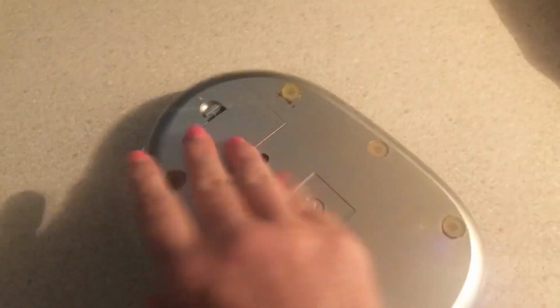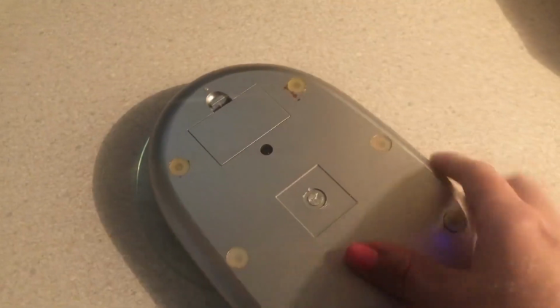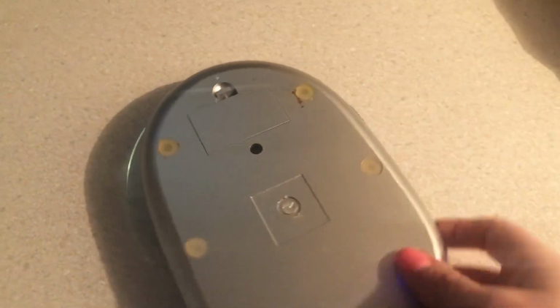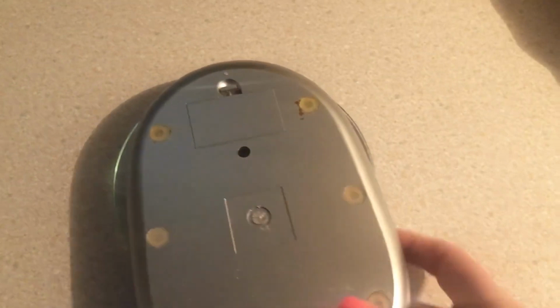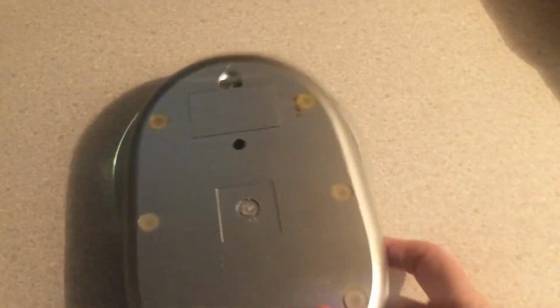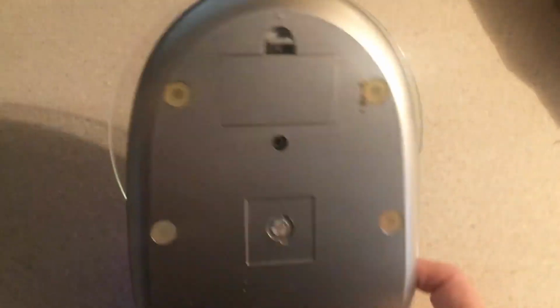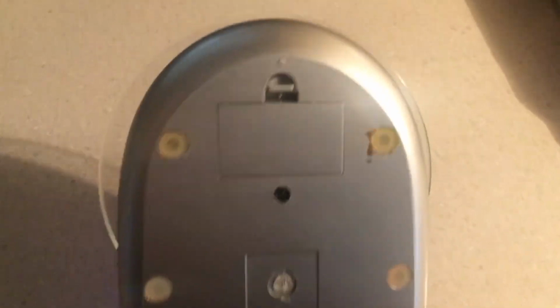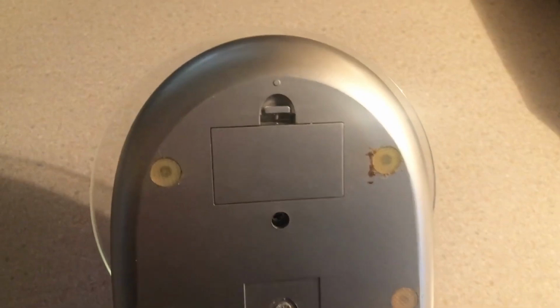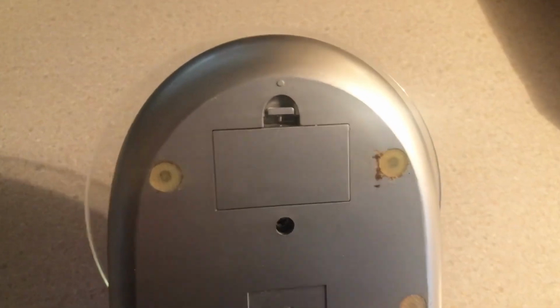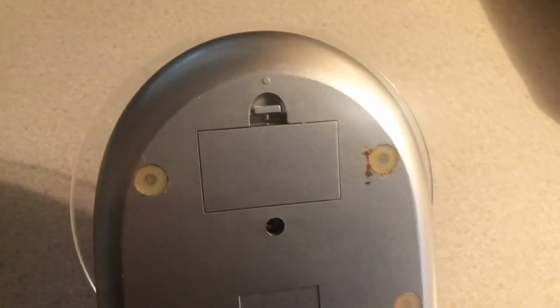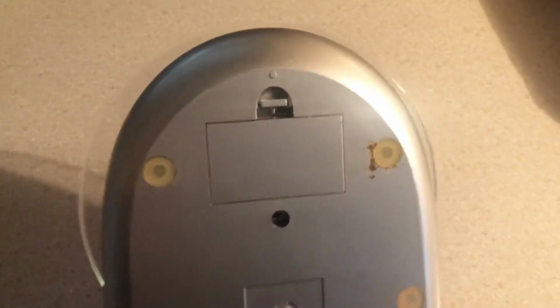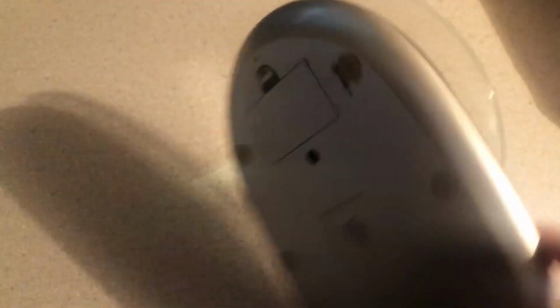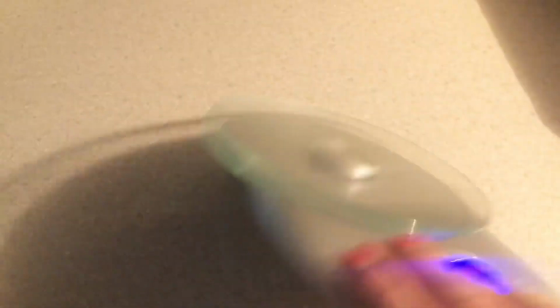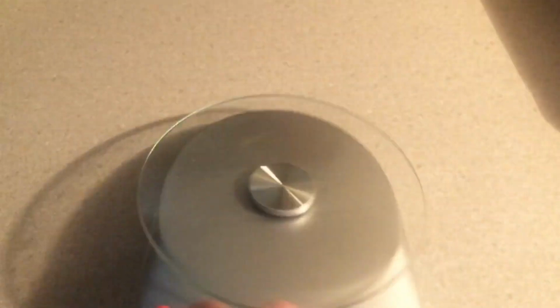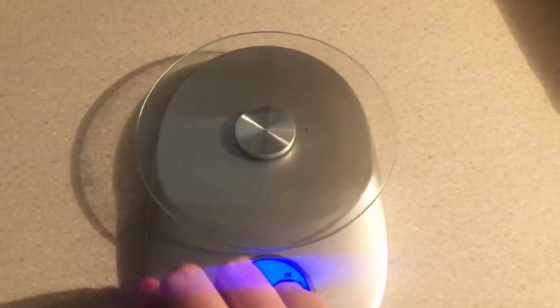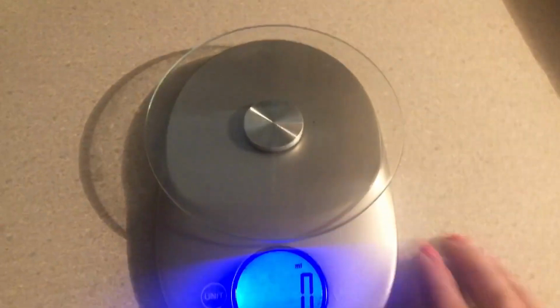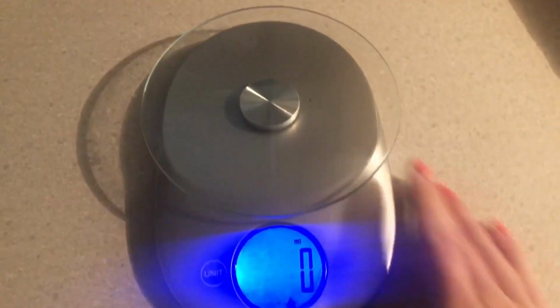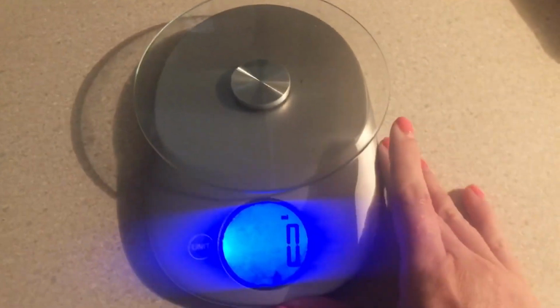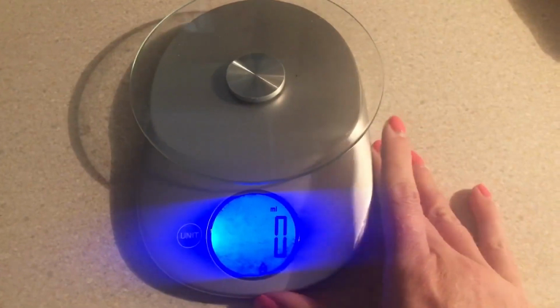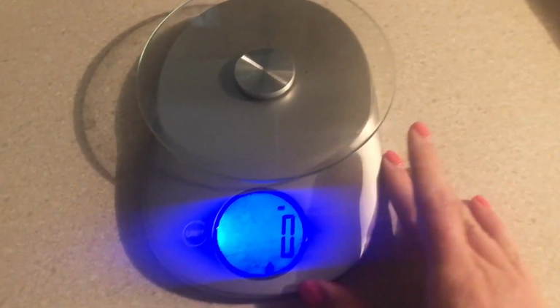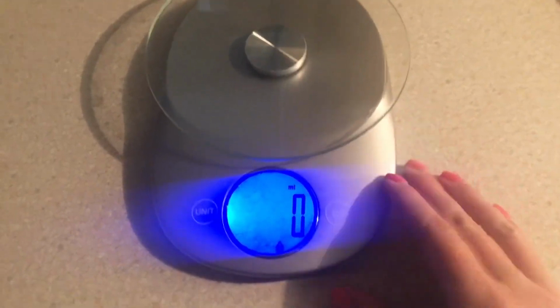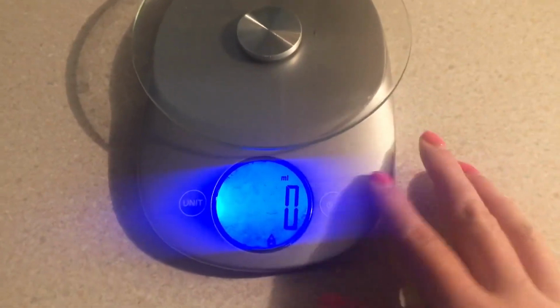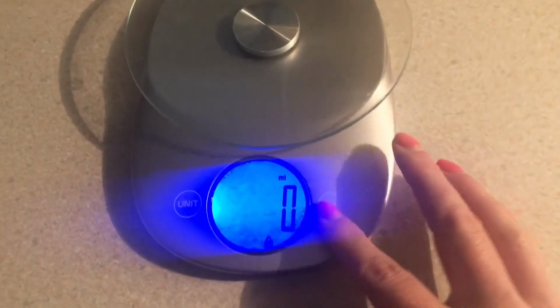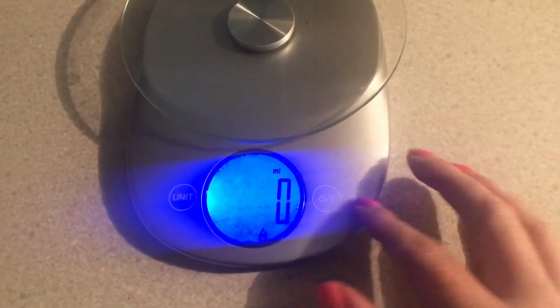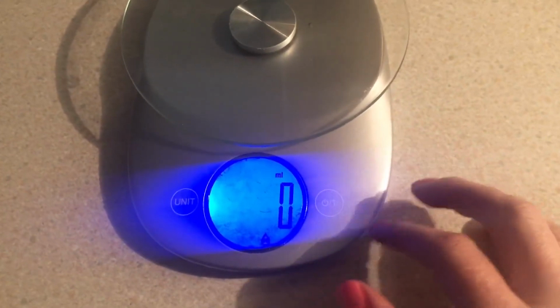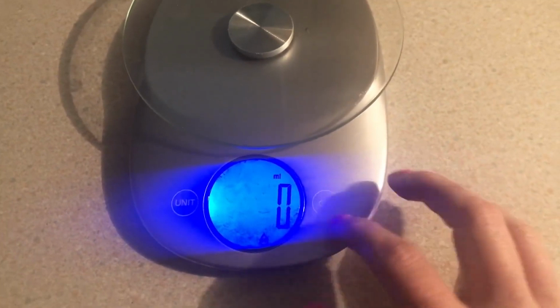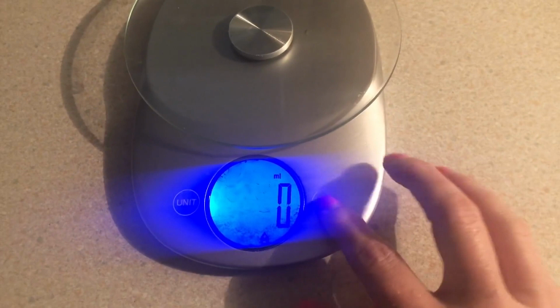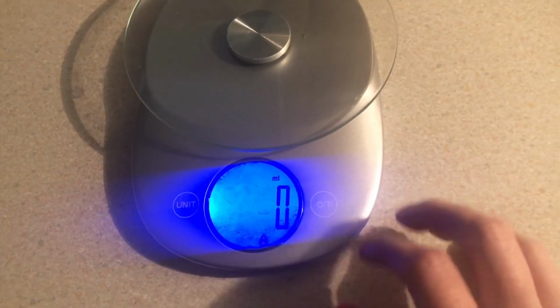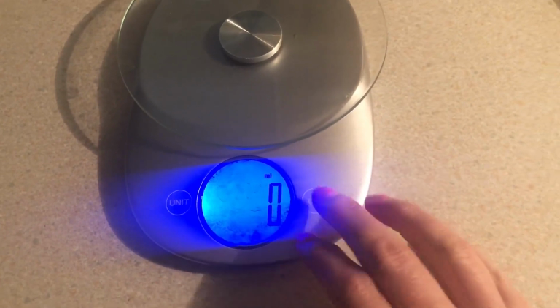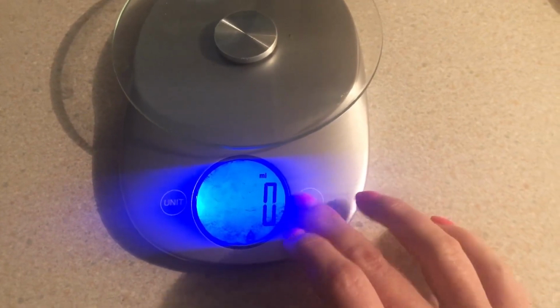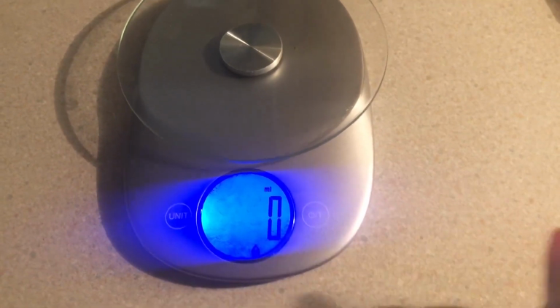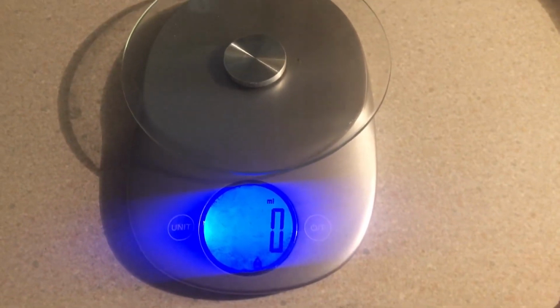On the back, it just has those little feet grabbers and a place where you can change the batteries. So I hope that's helpful.